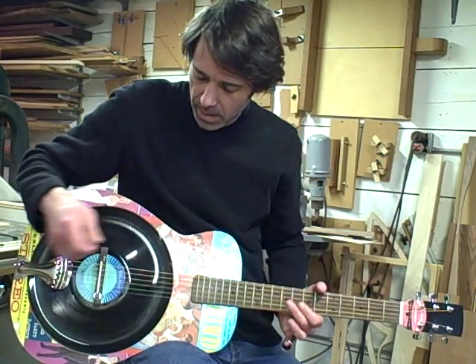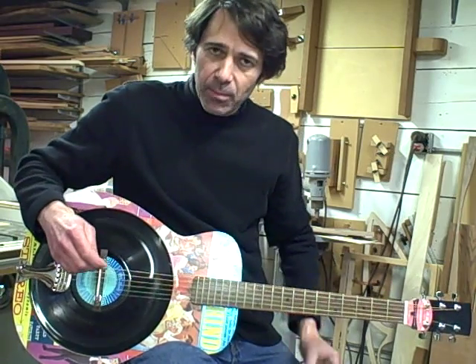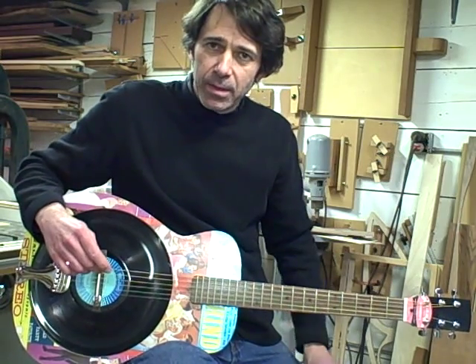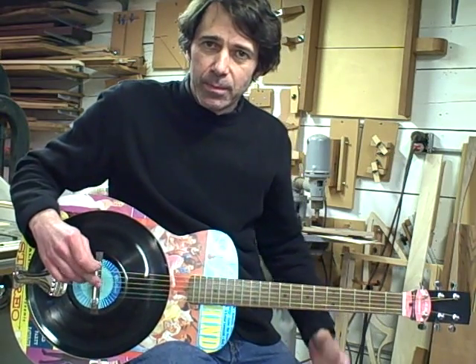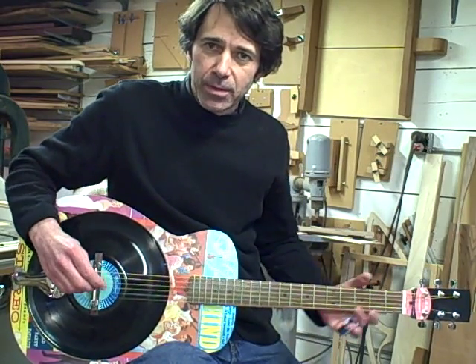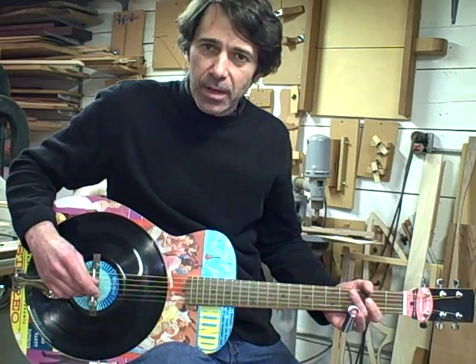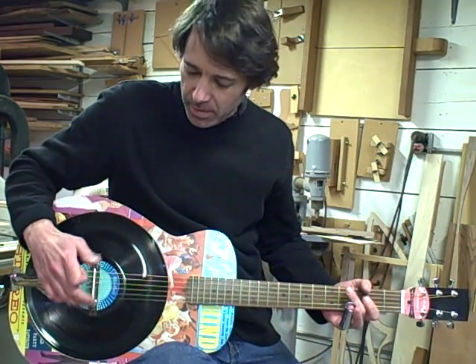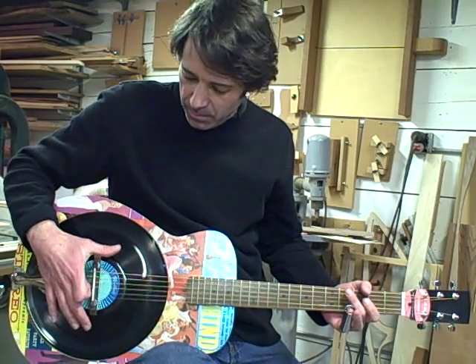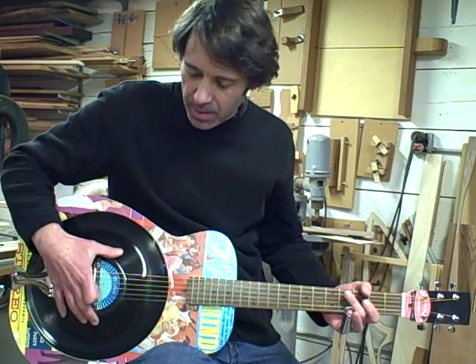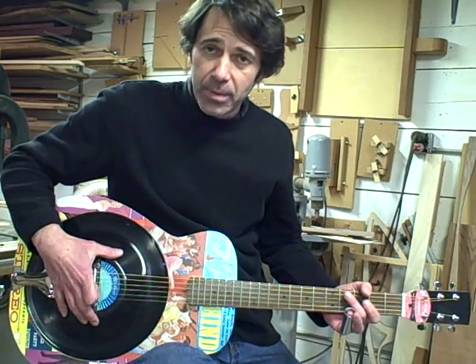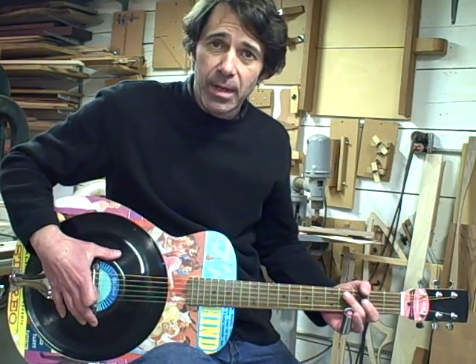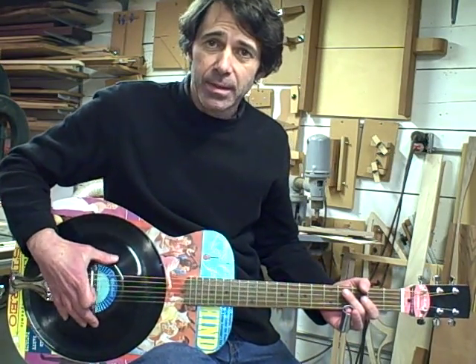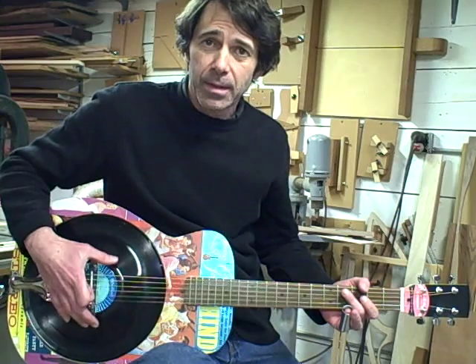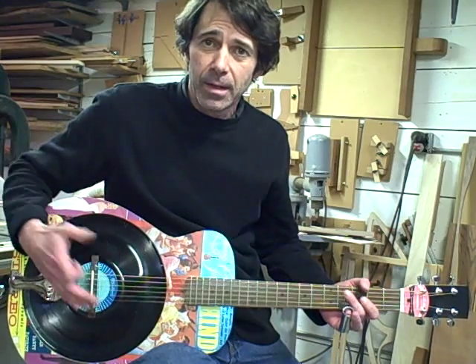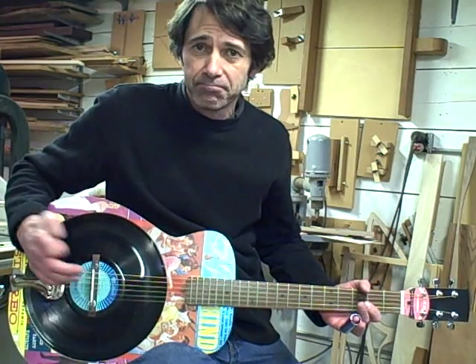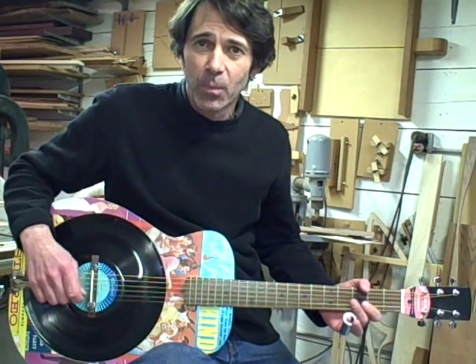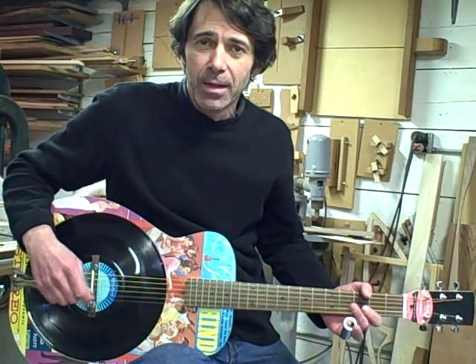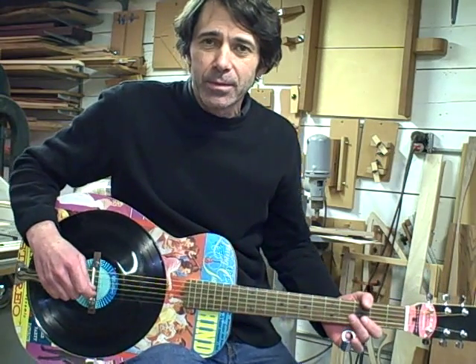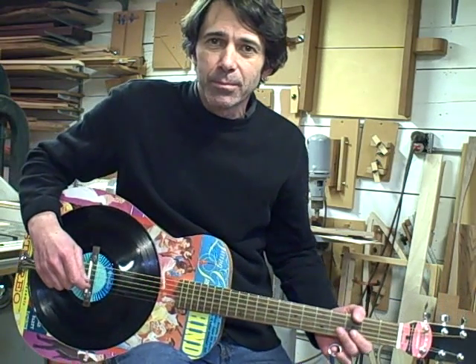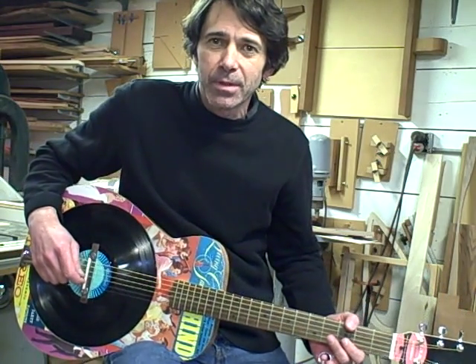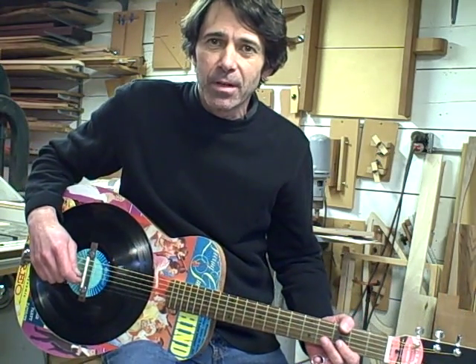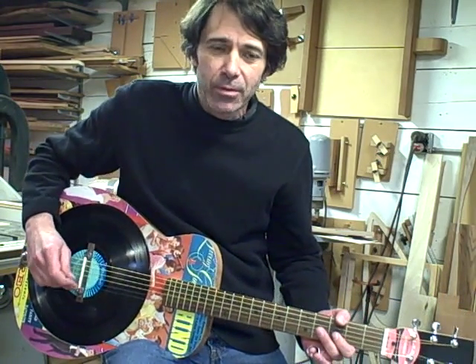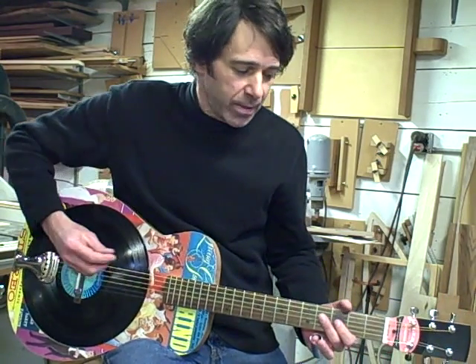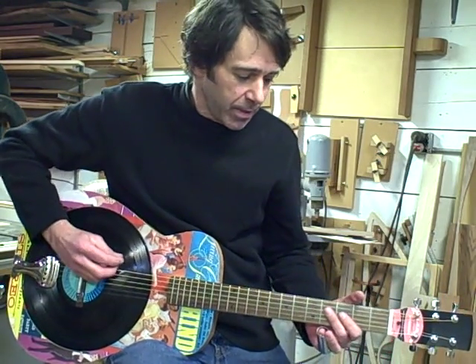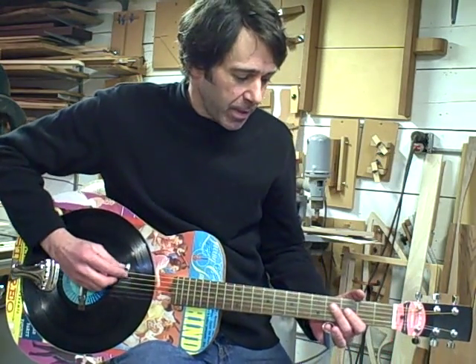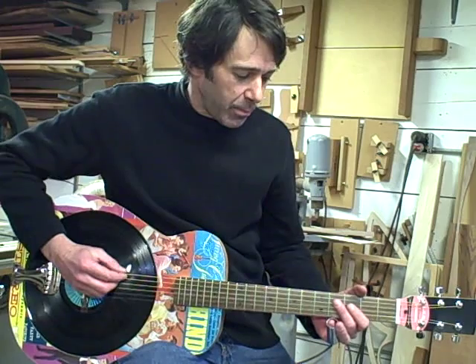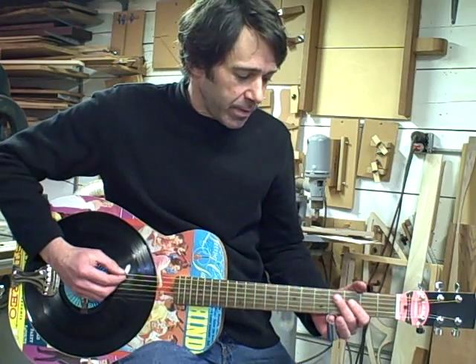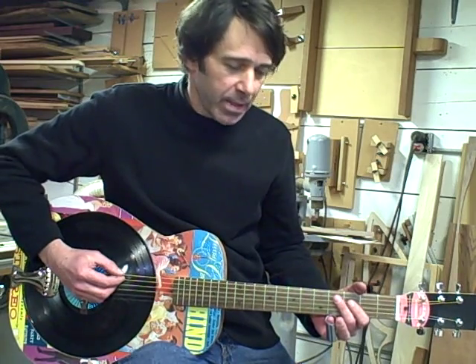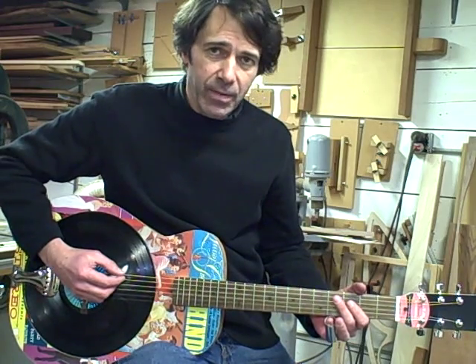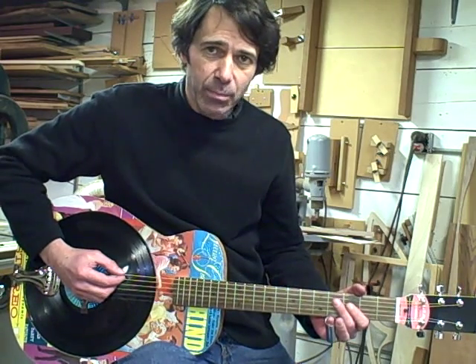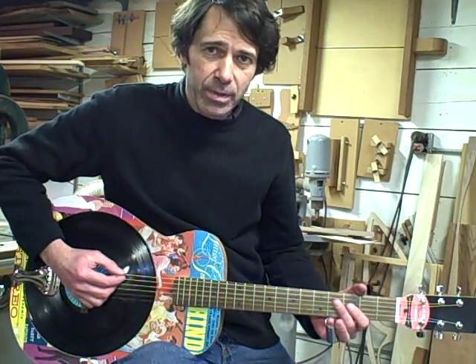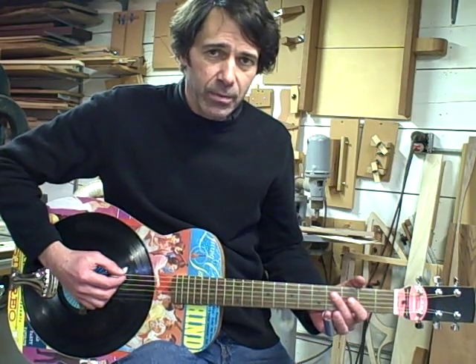When you make a guitar out of a piece of plastic, it doesn't tend to sound that great. But it's got kind of a nice bluesy sound.